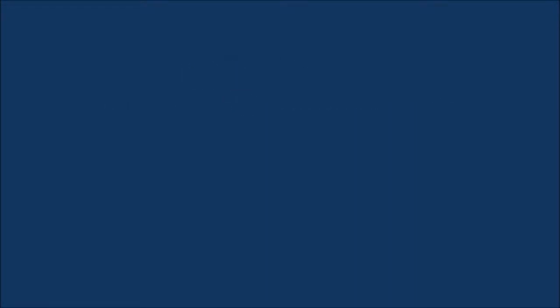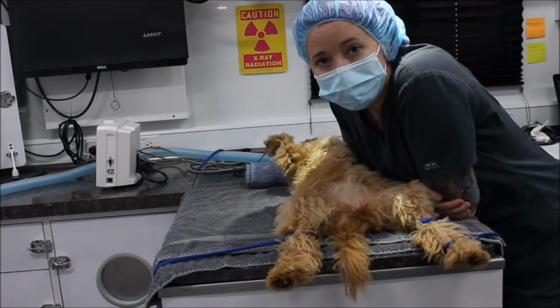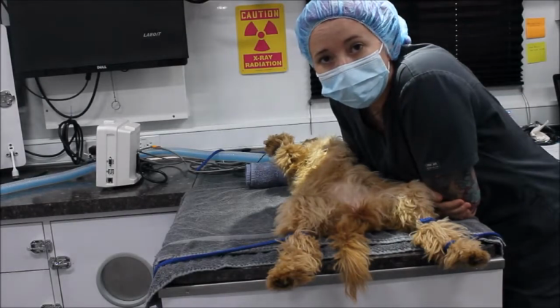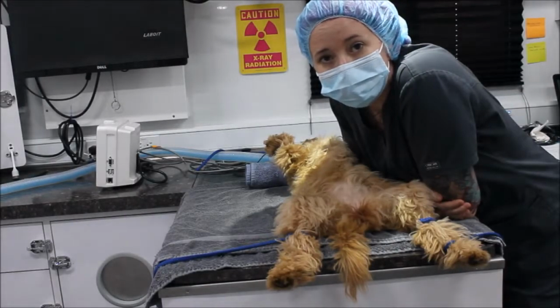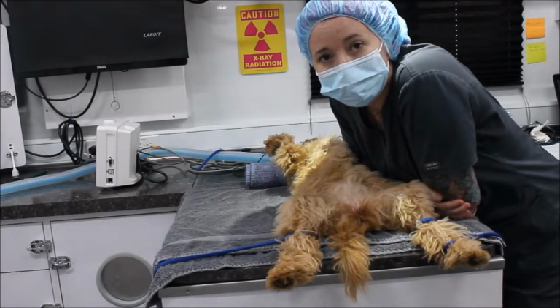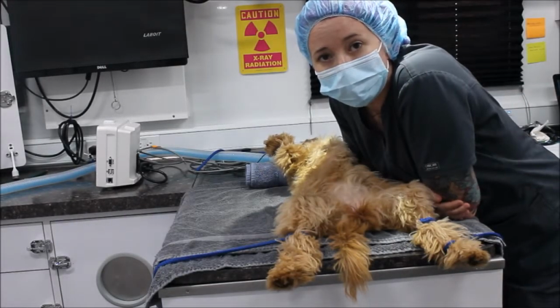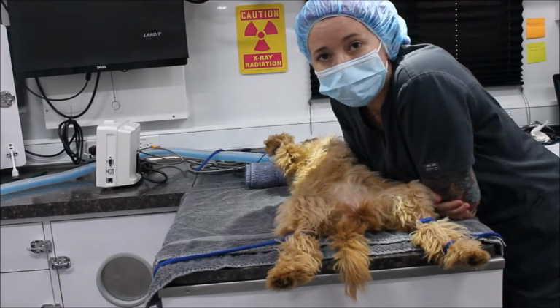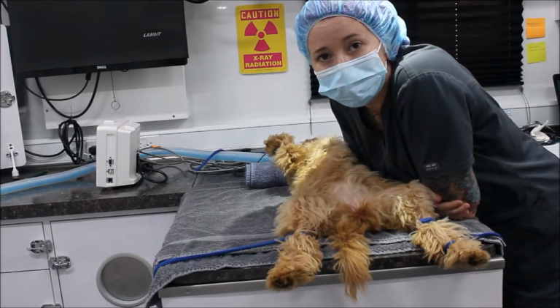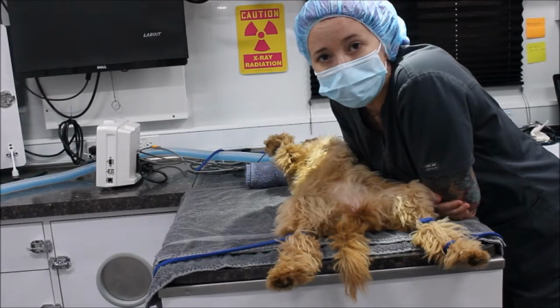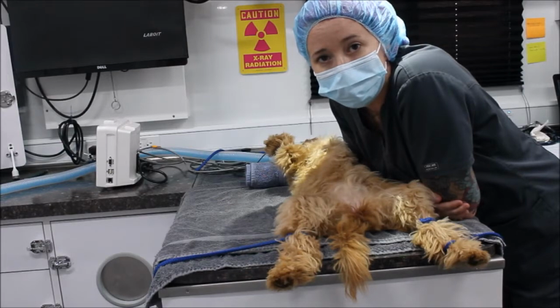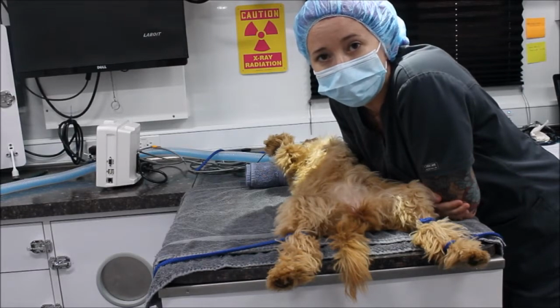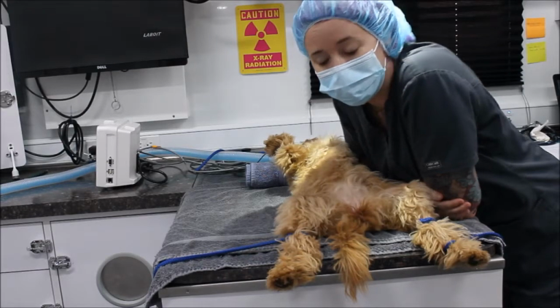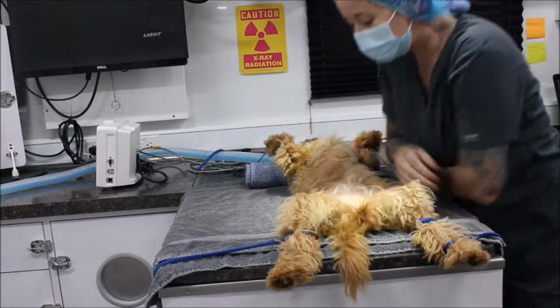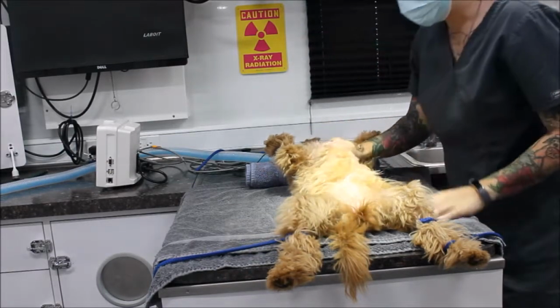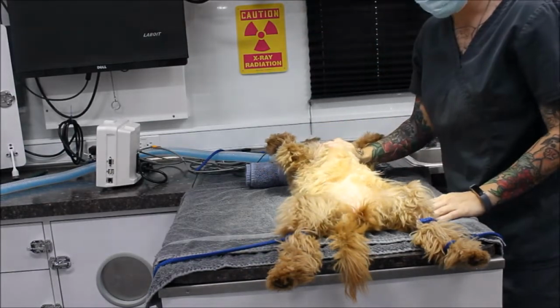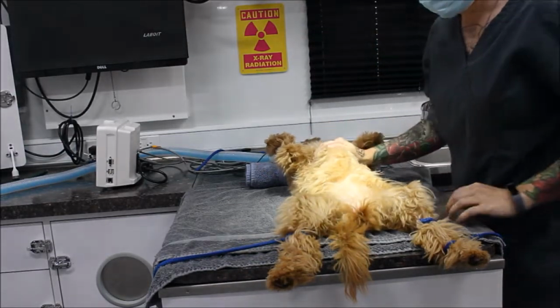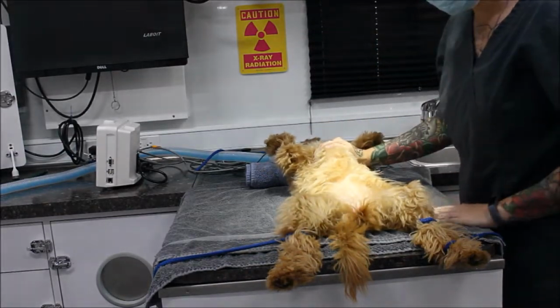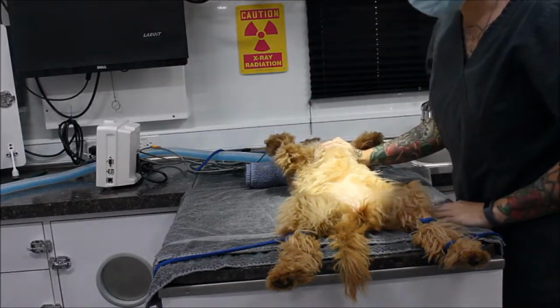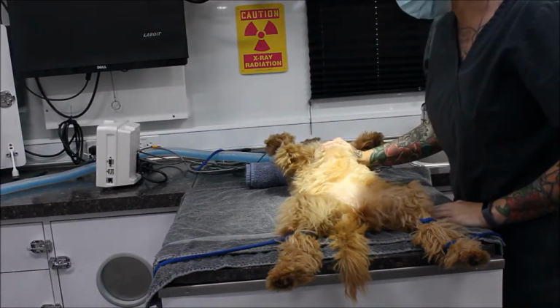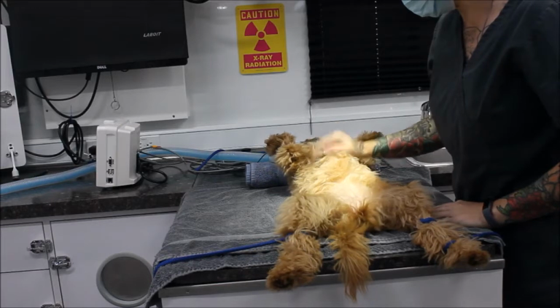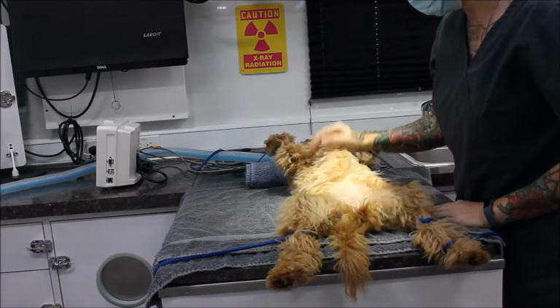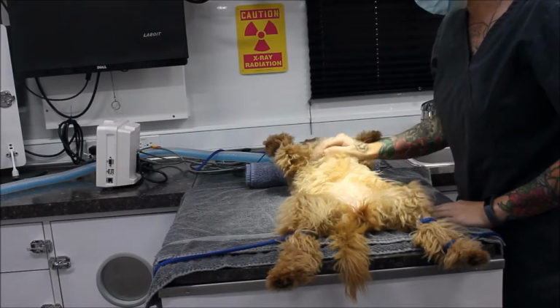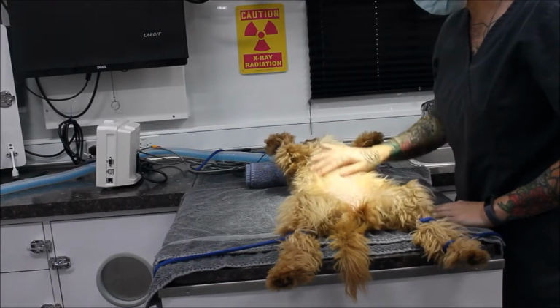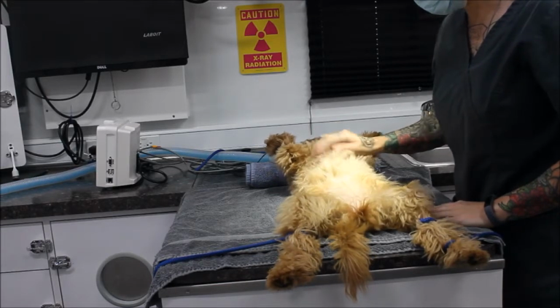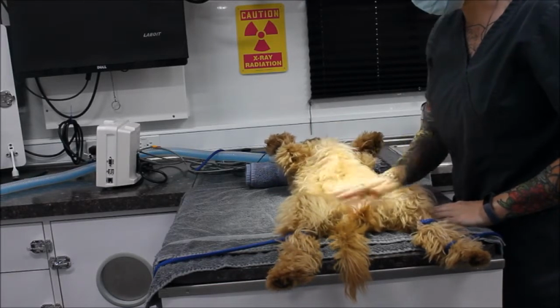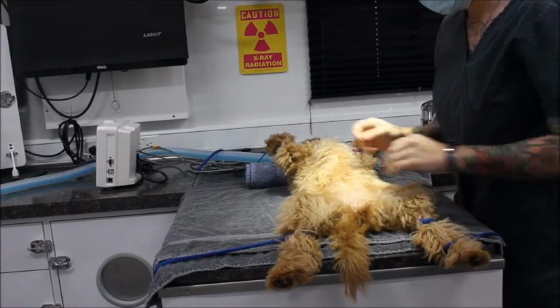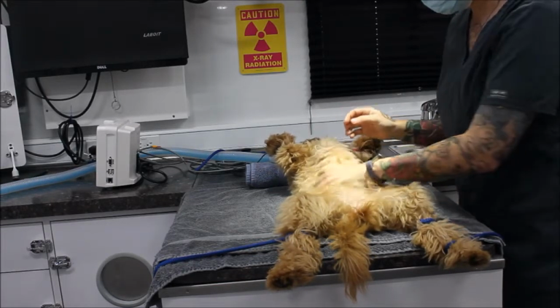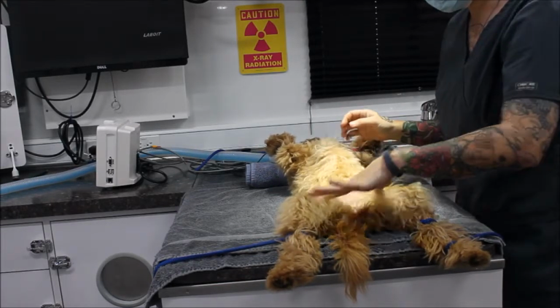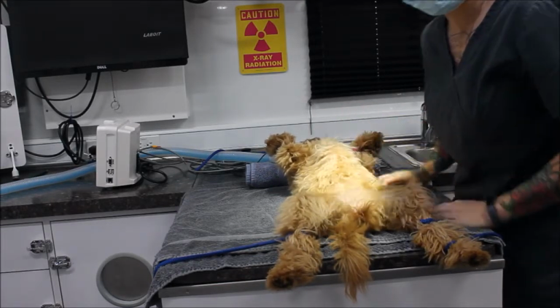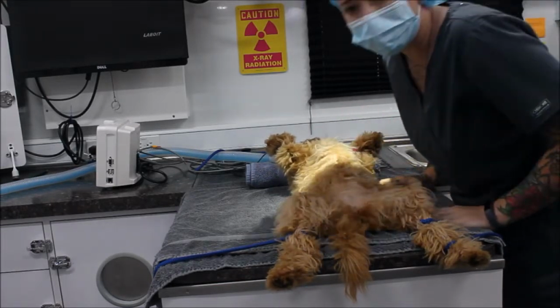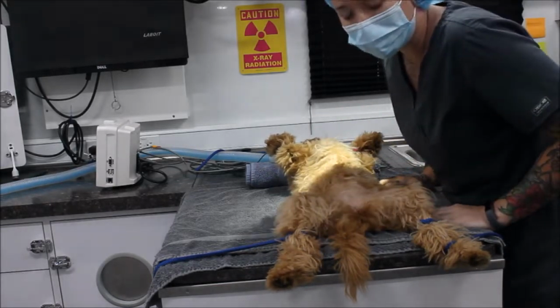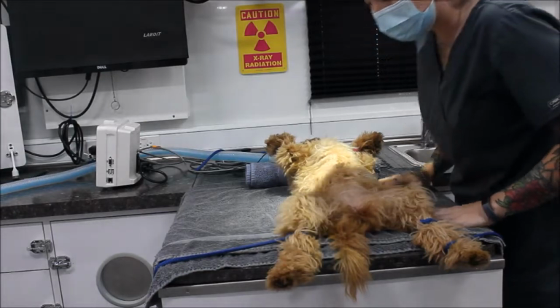In this video, we're going to be preparing a surgical site using aseptic techniques. I have my dog here for ovariohysterectomy — her spay — and the first thing I'm going to do is identify the landmarks.